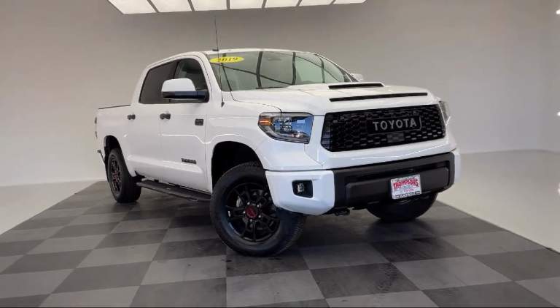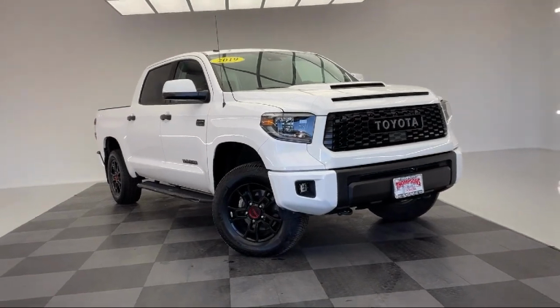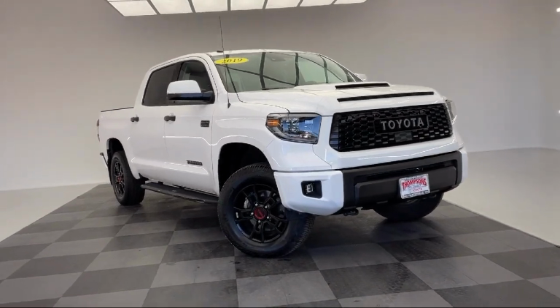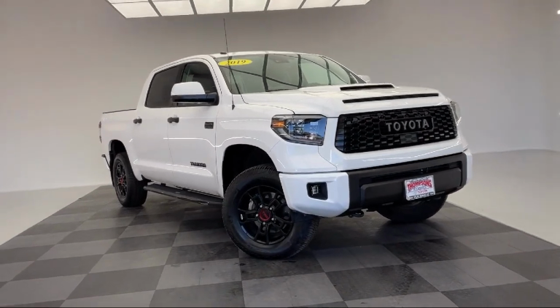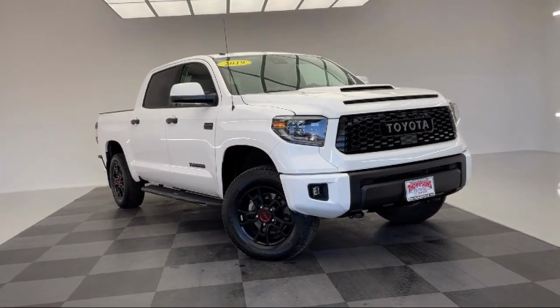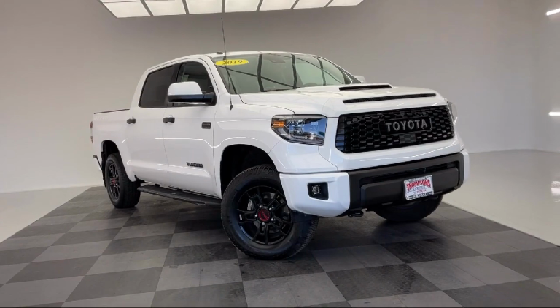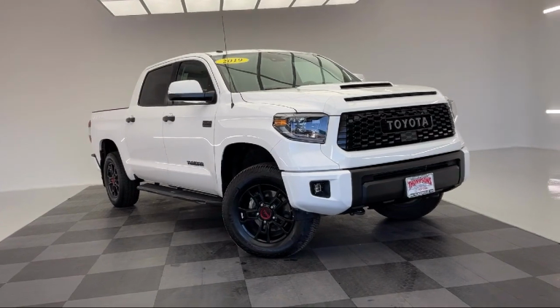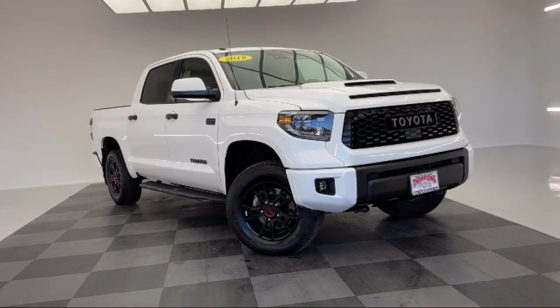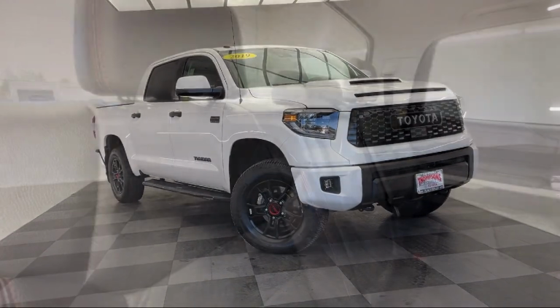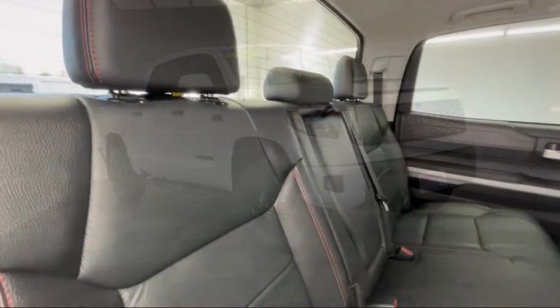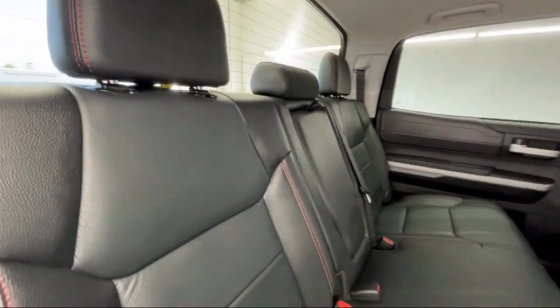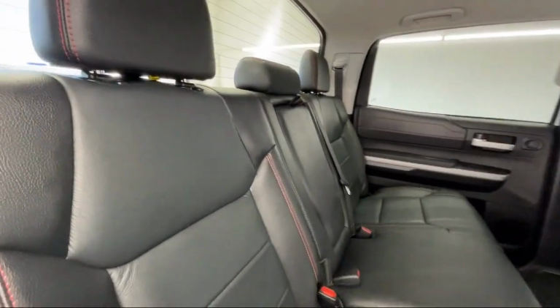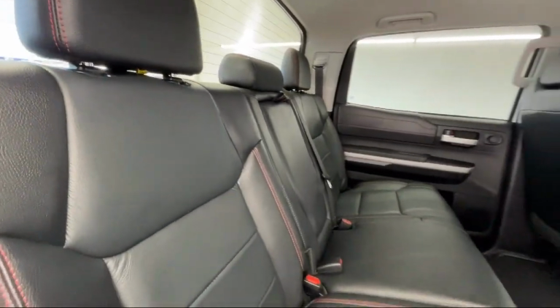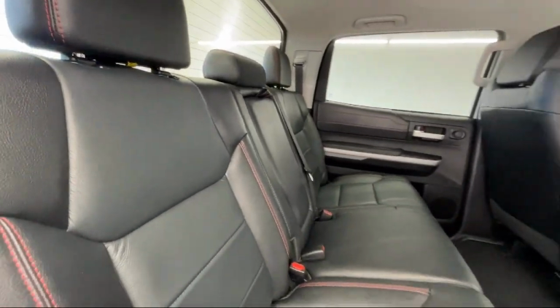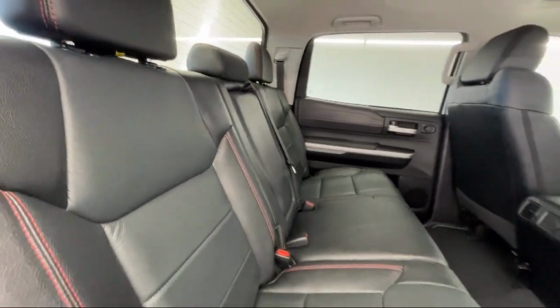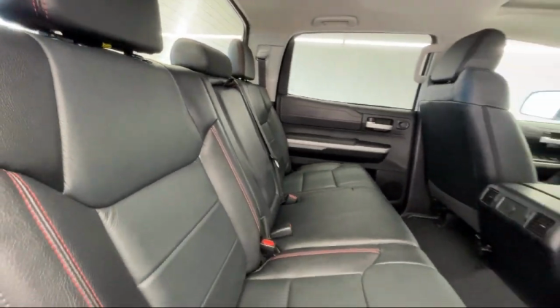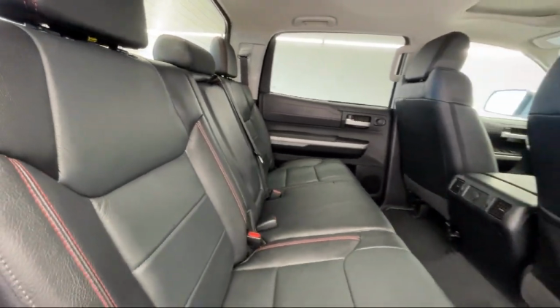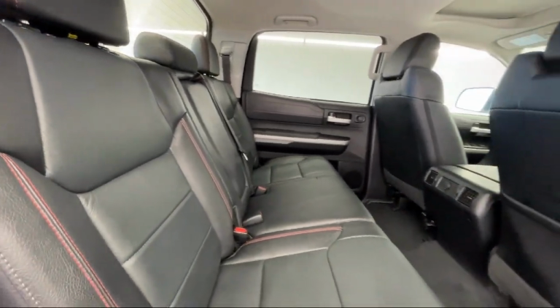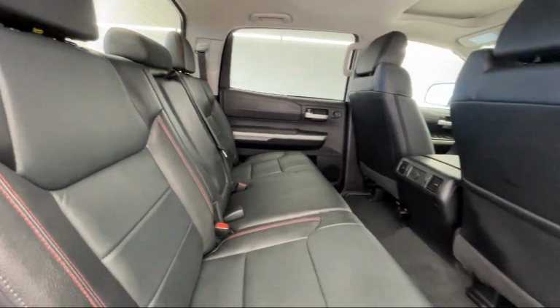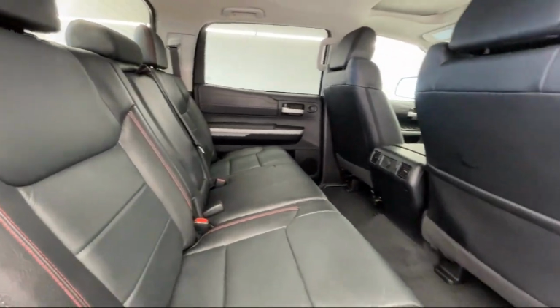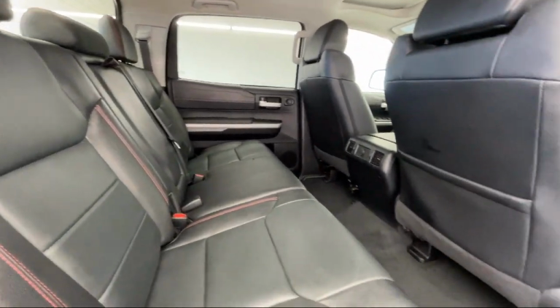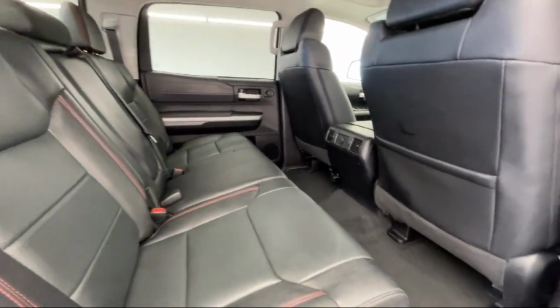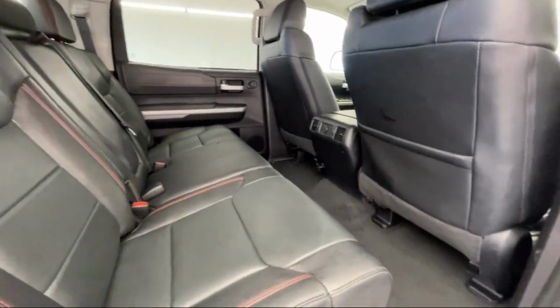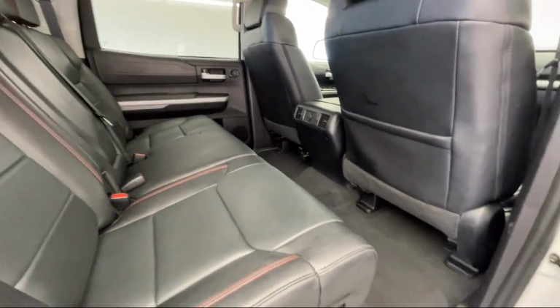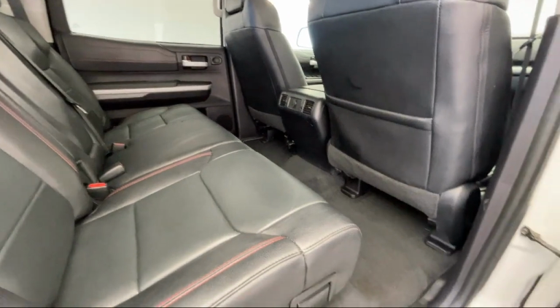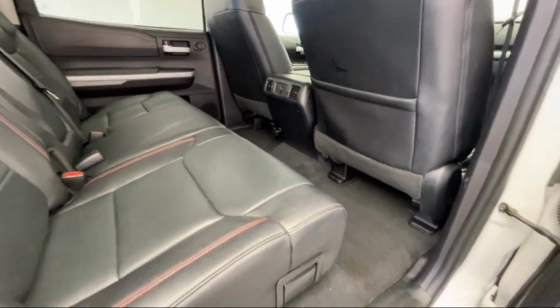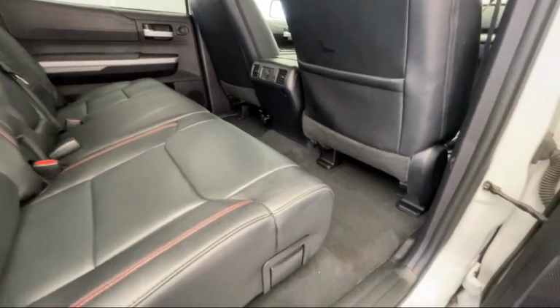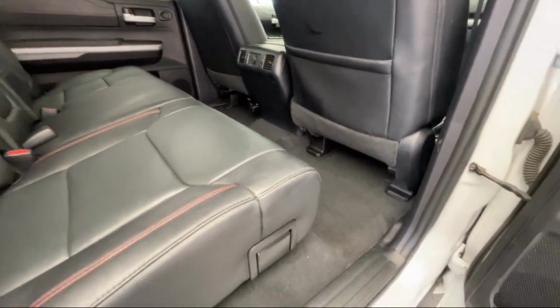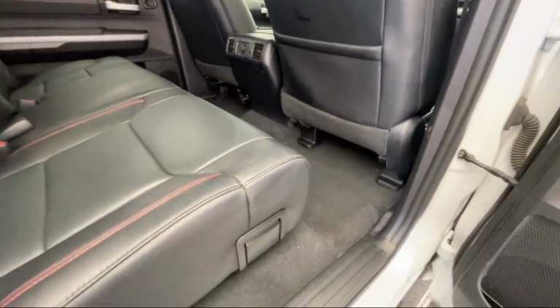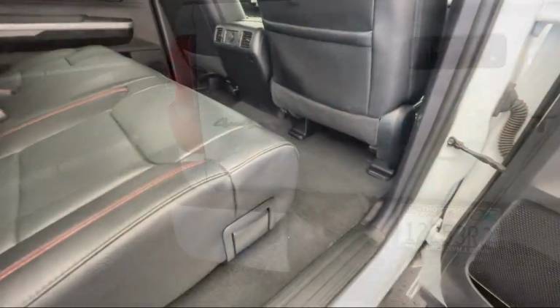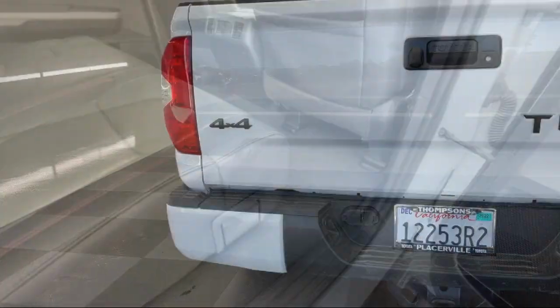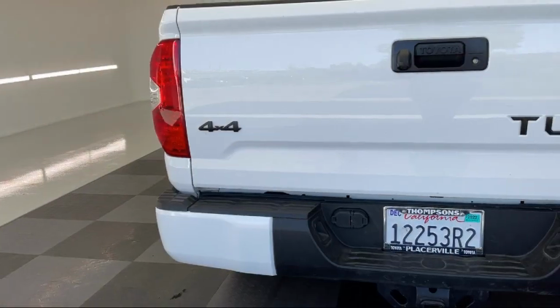It also features four-wheel drive, driver monitoring, power tilt and slide moonroof with sliding sunshade, and has less than 25,000 miles on the odometer.